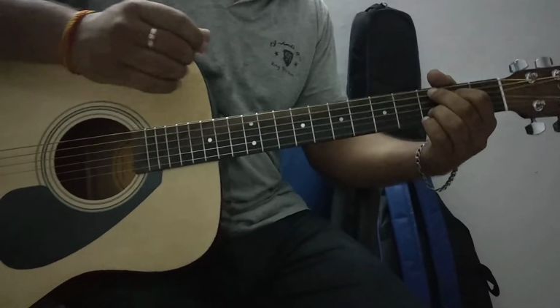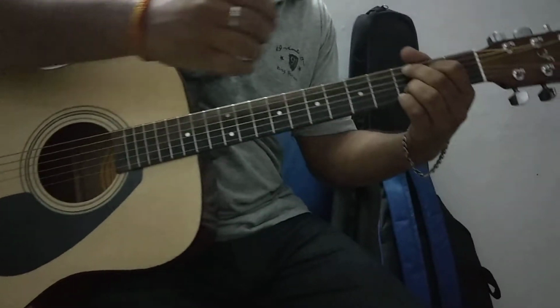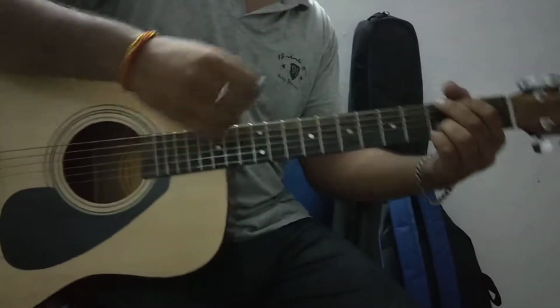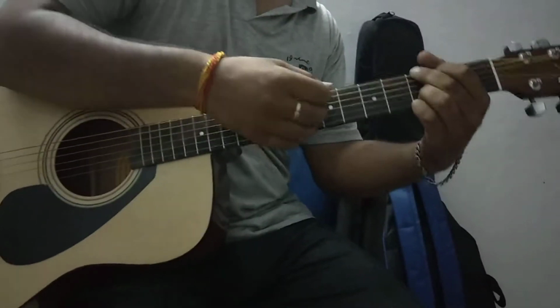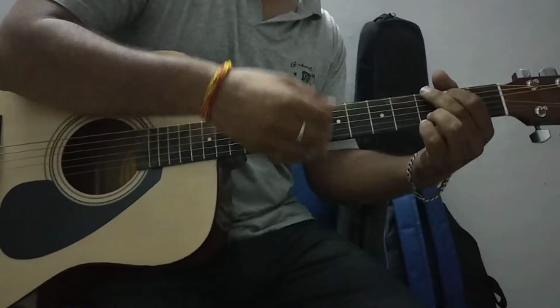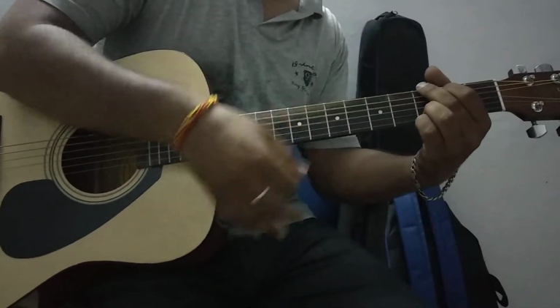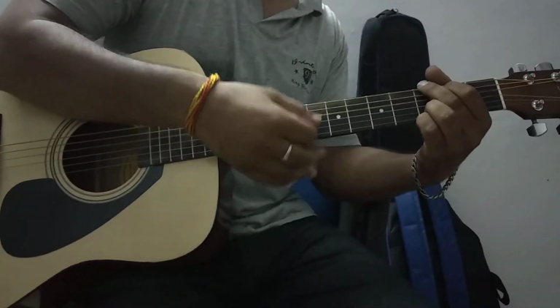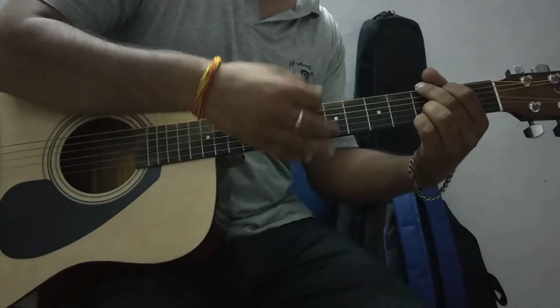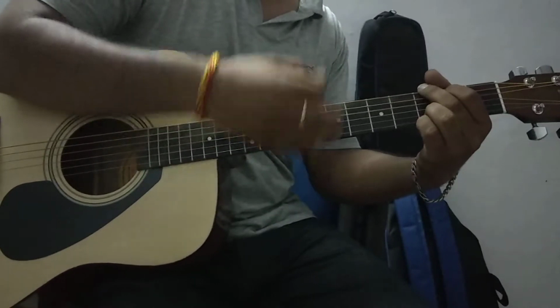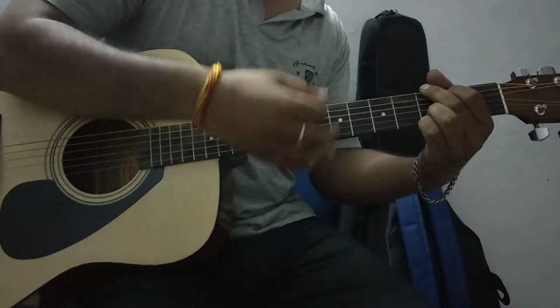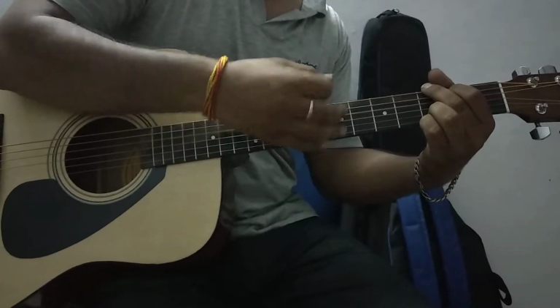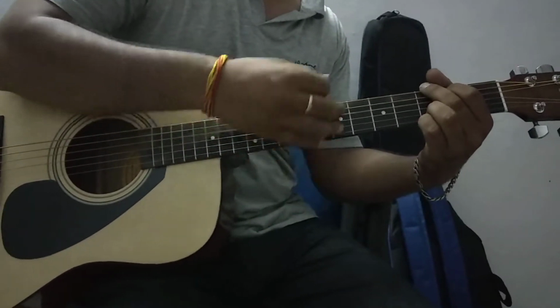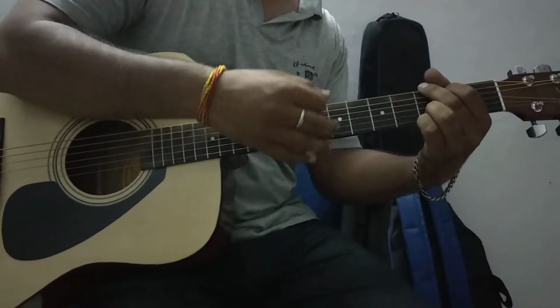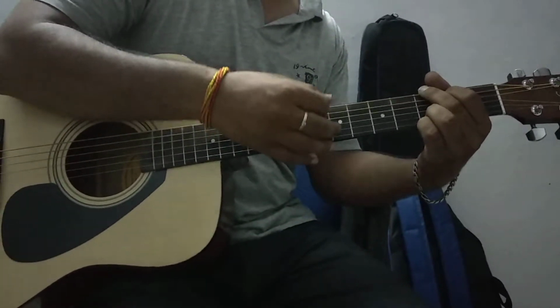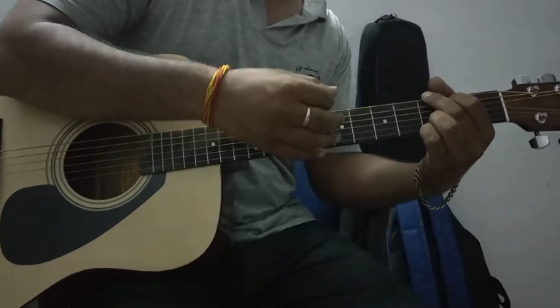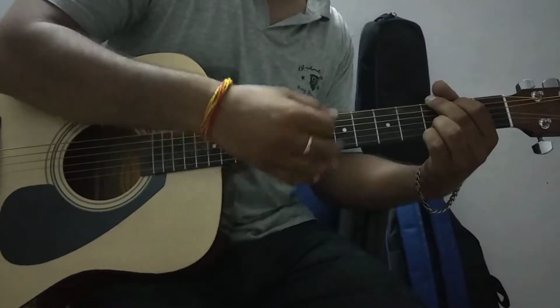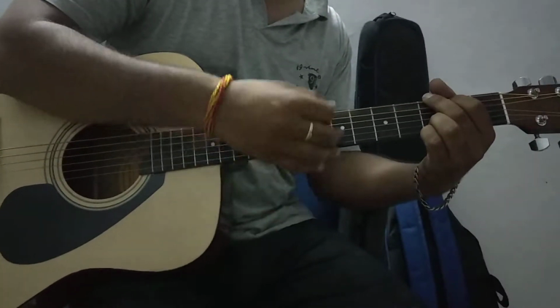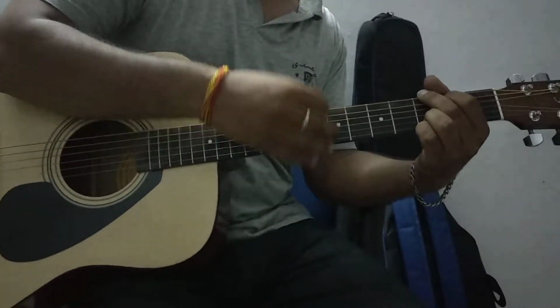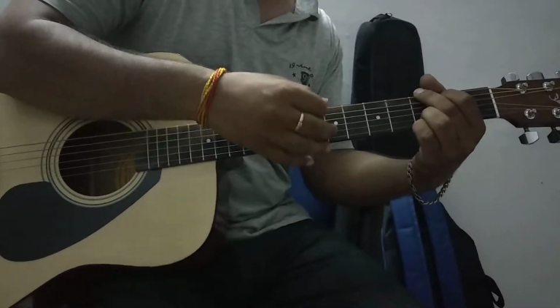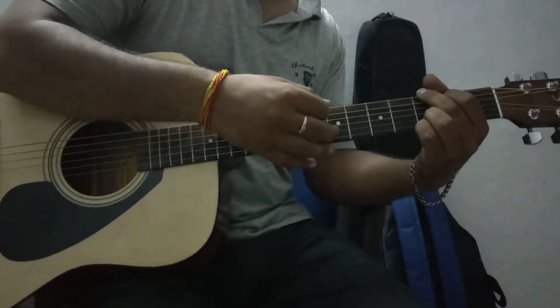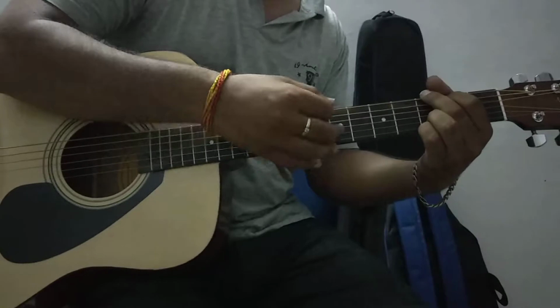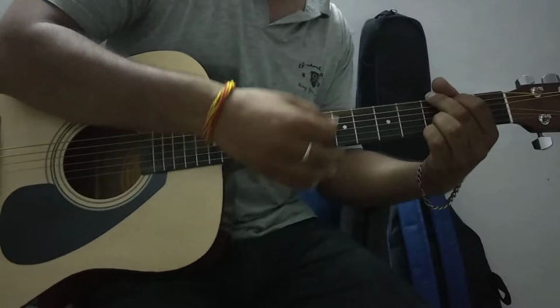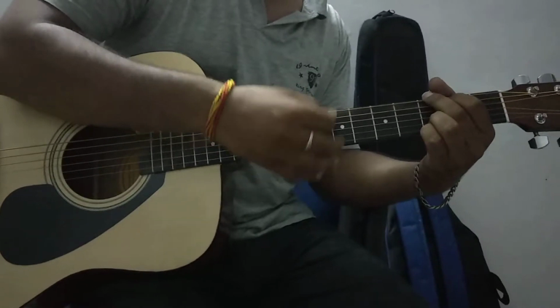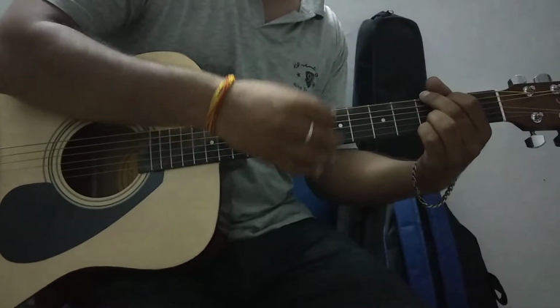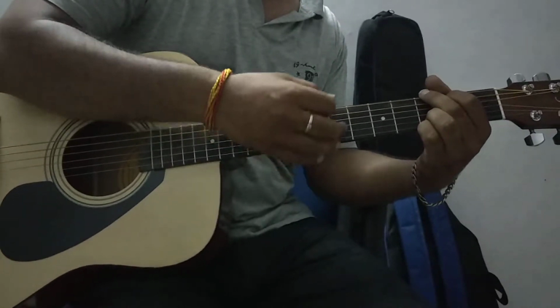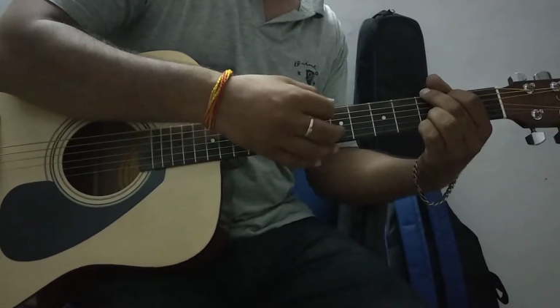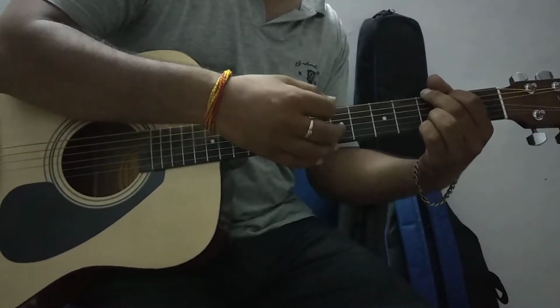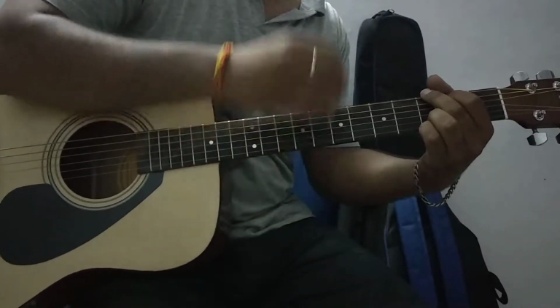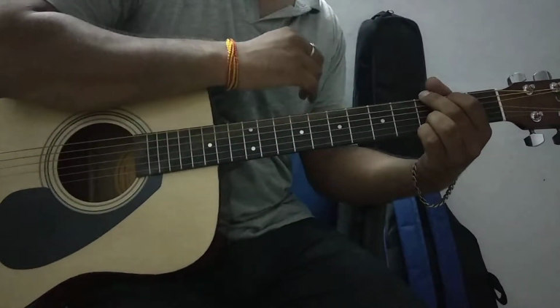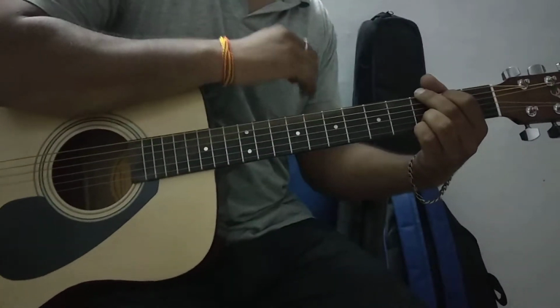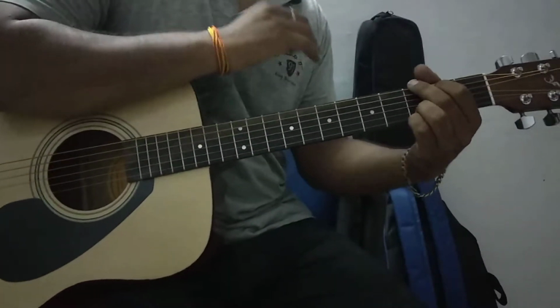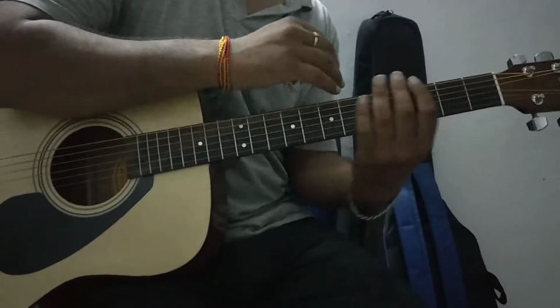So, for the rhythm, it is Cadd9 as well. Now, if you want to mute the rhythm...